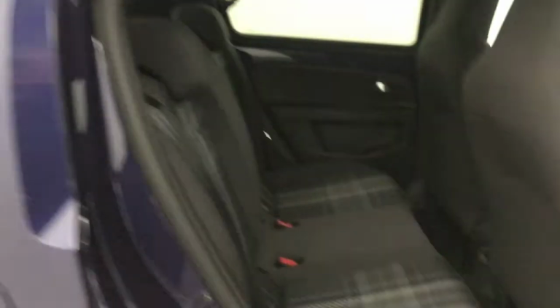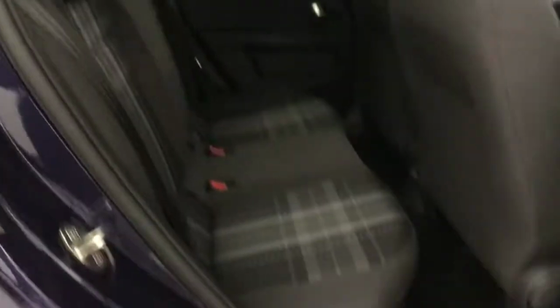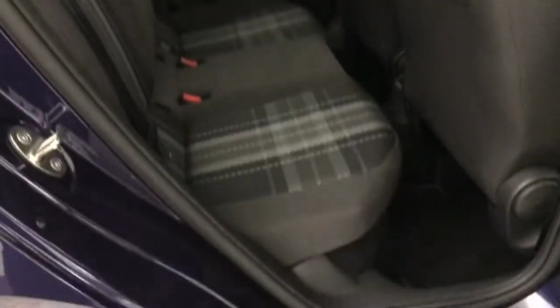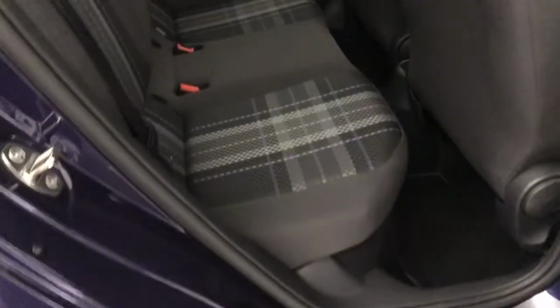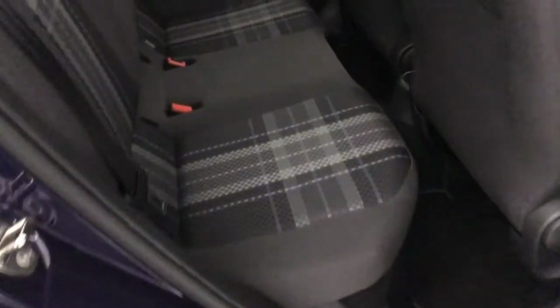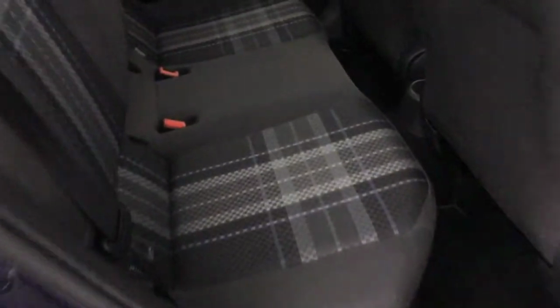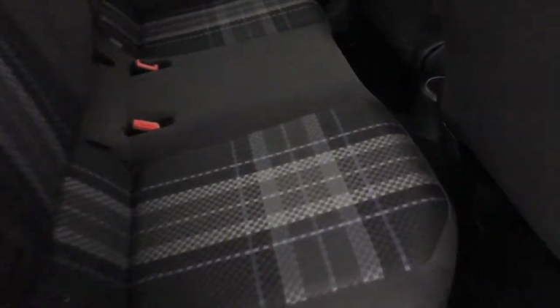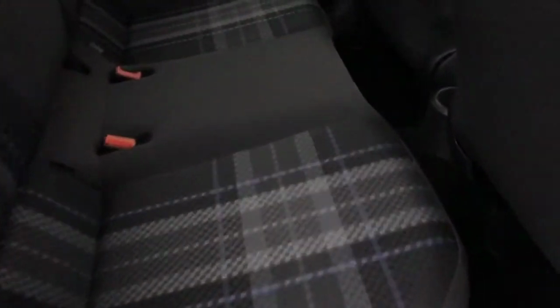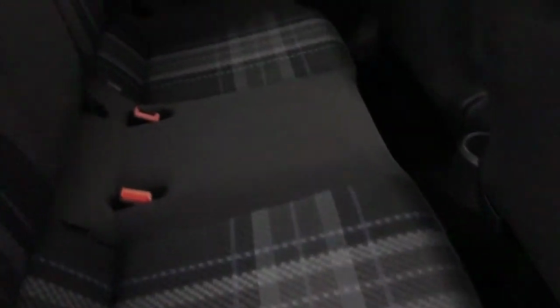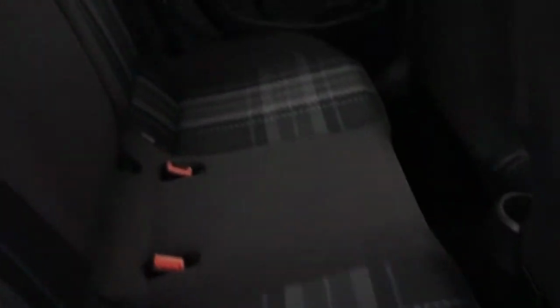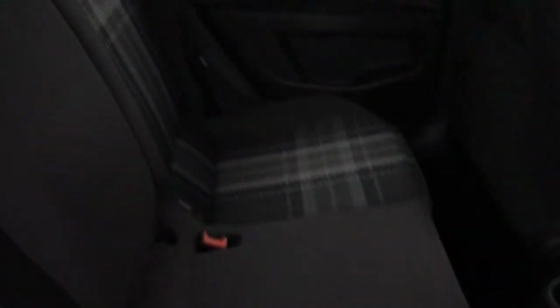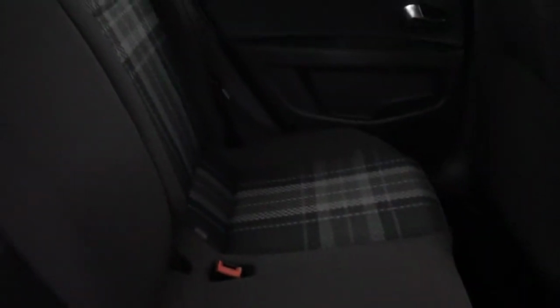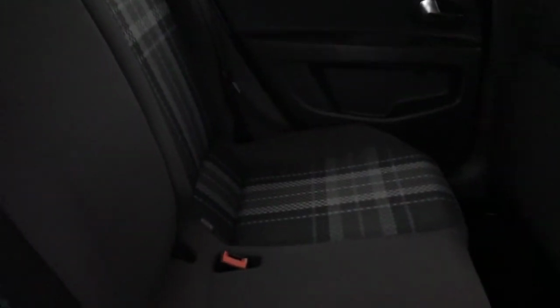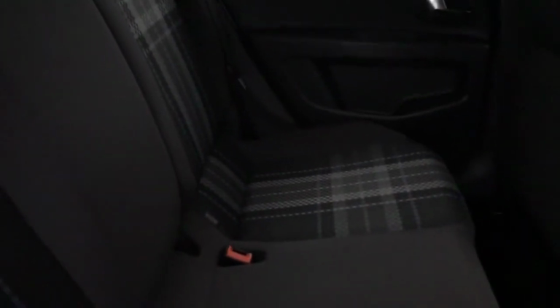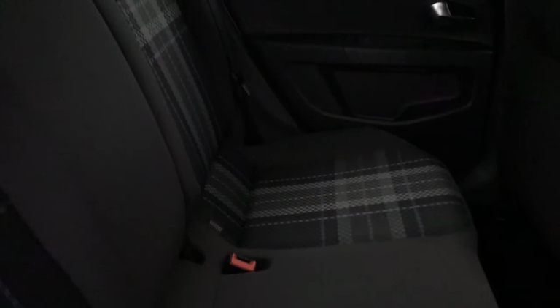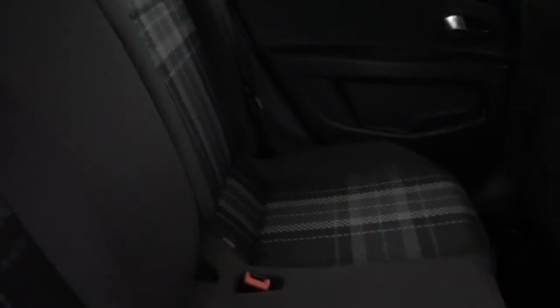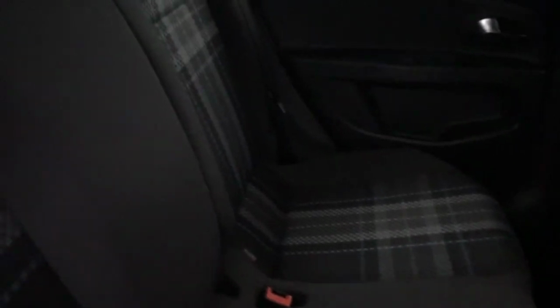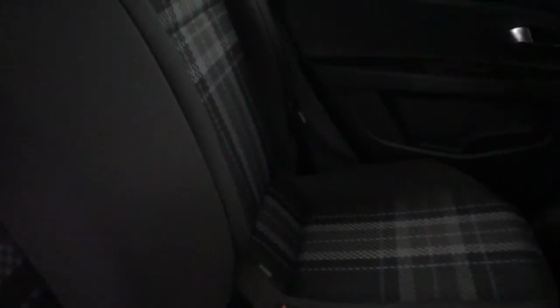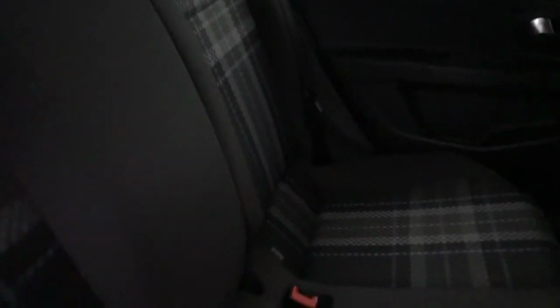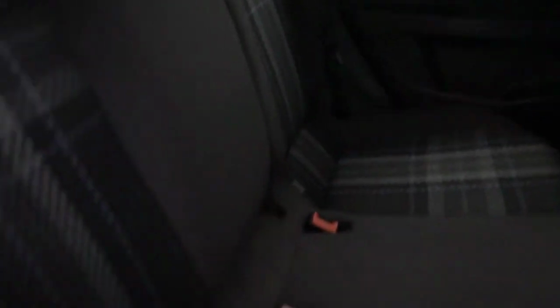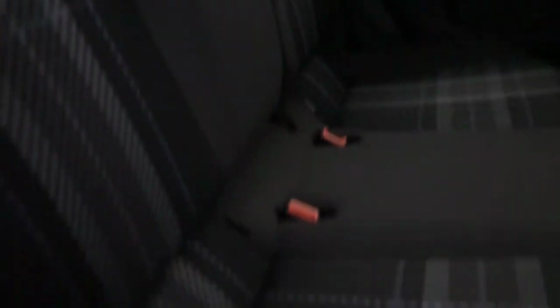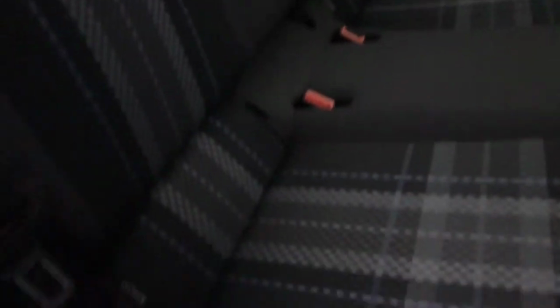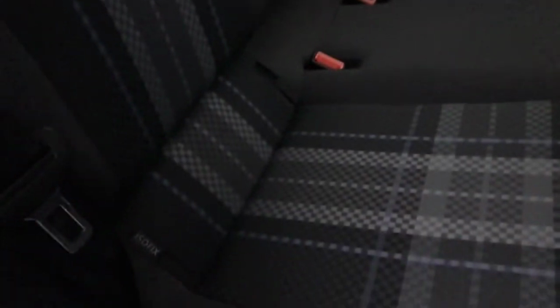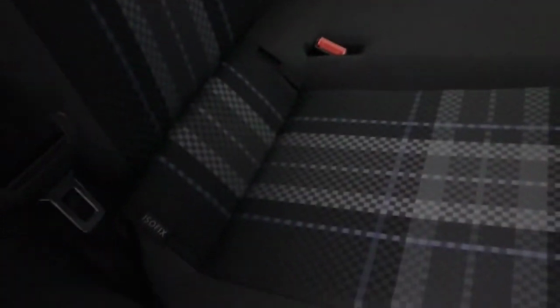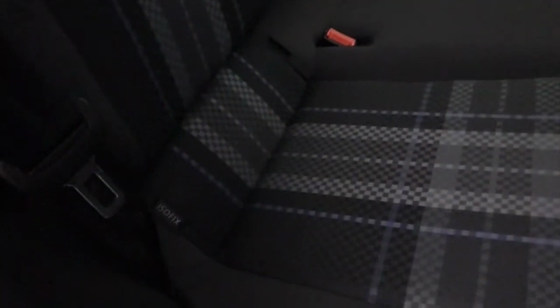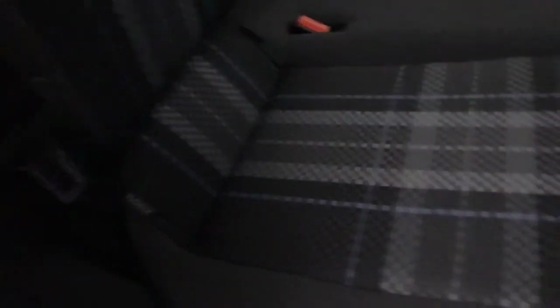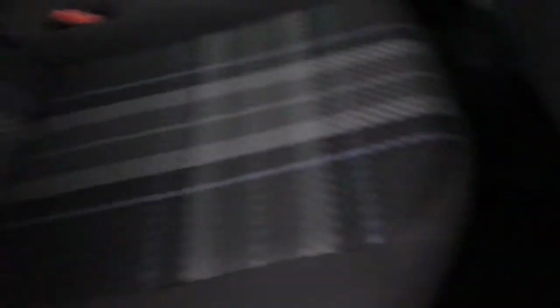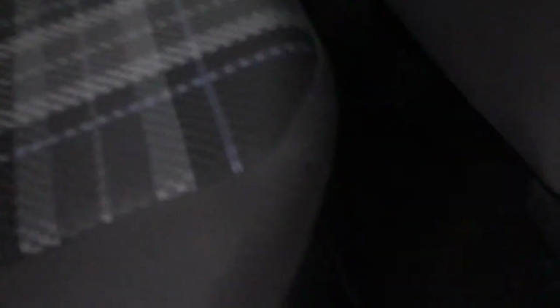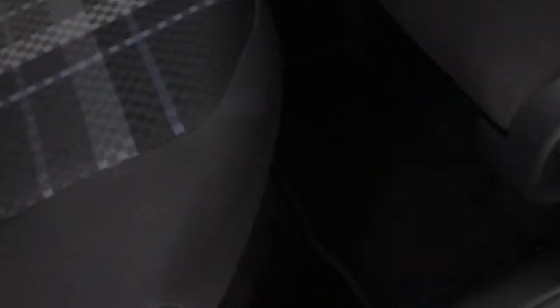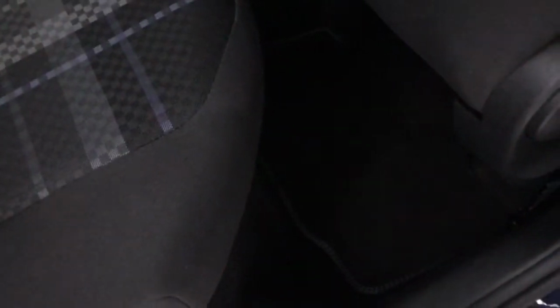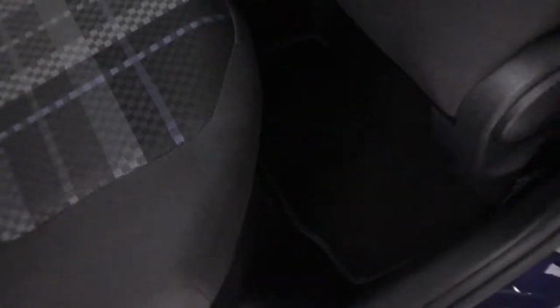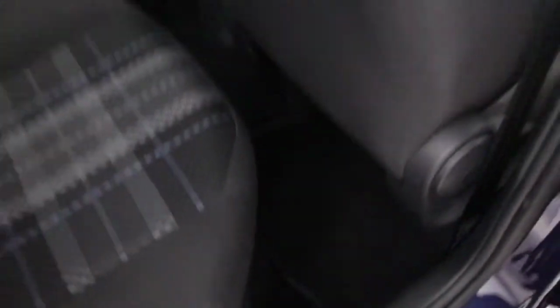You've got these really nice patterned cloth seats. You've got isofix on the outer two and there are properly fitted floor mats.